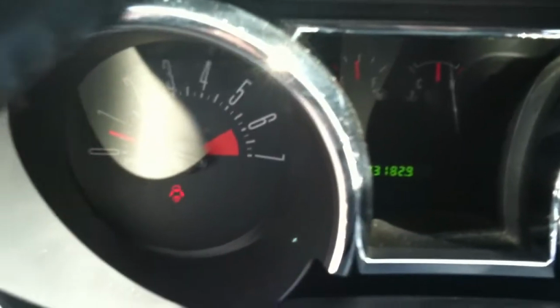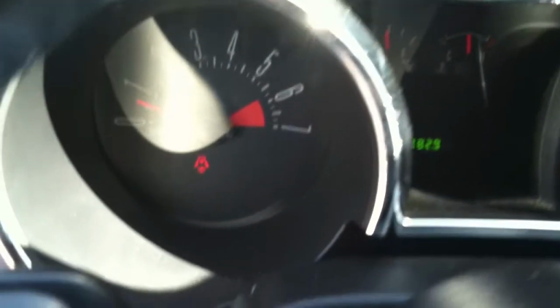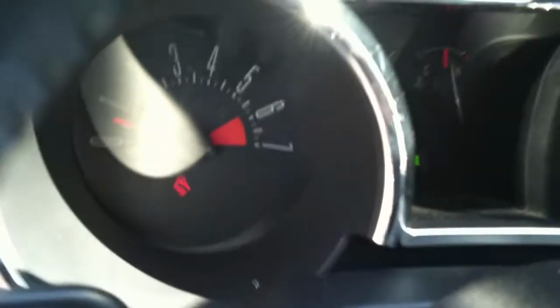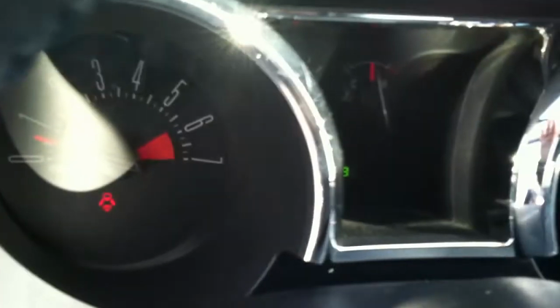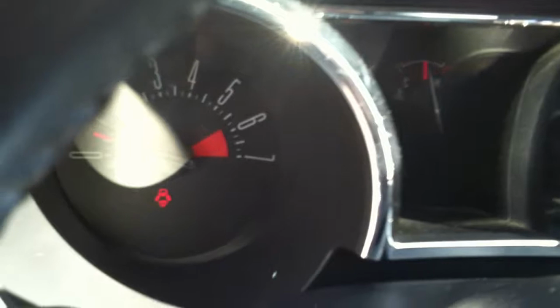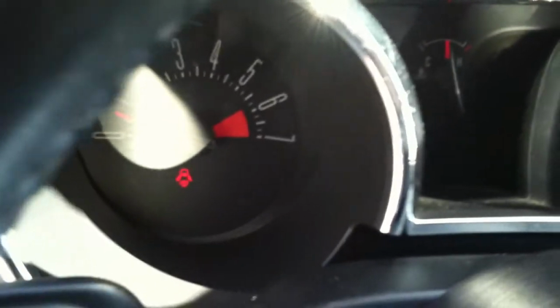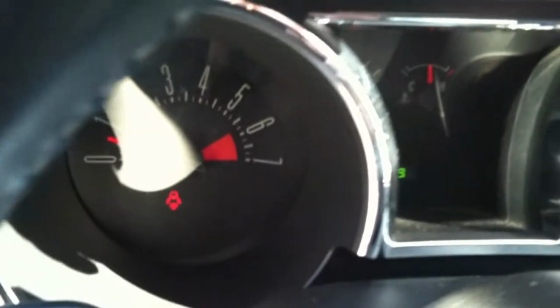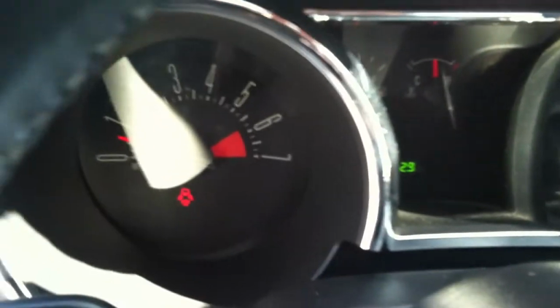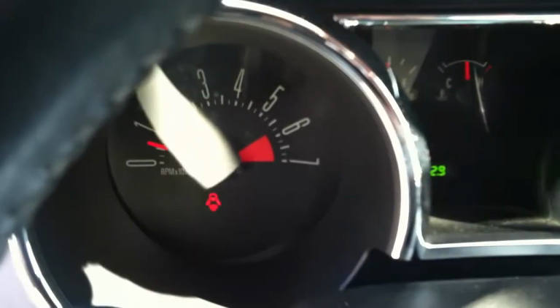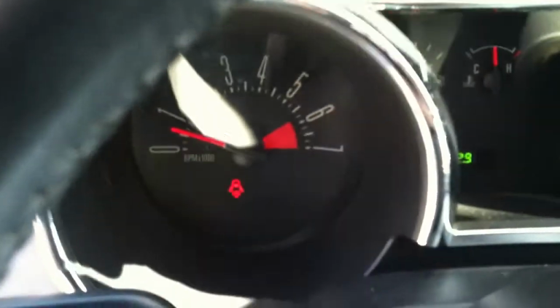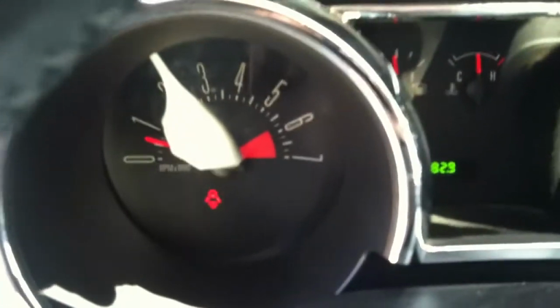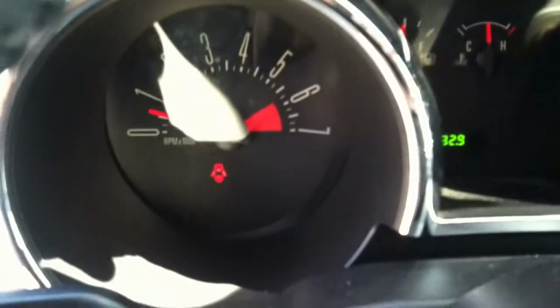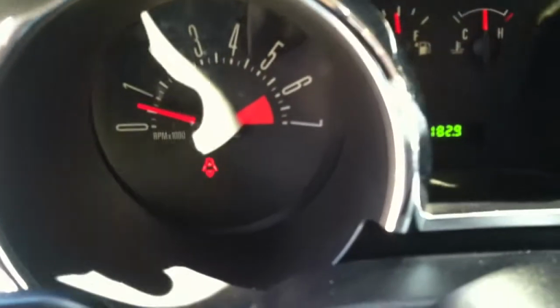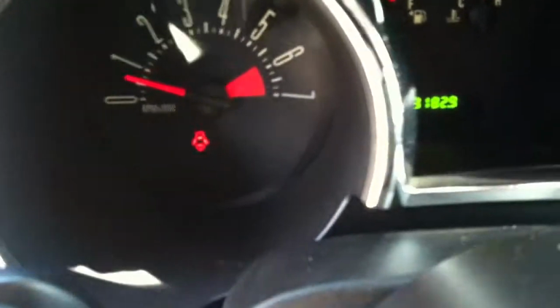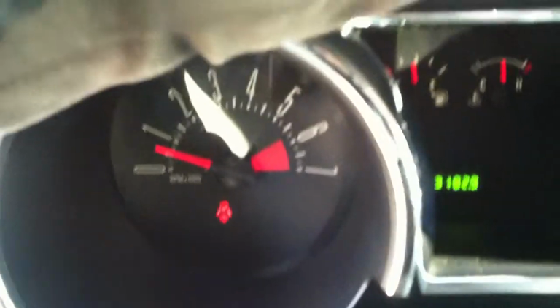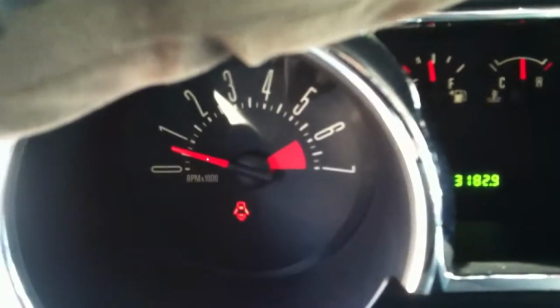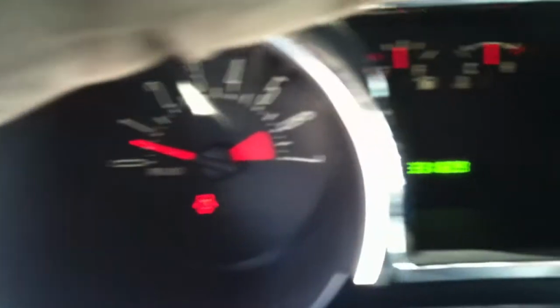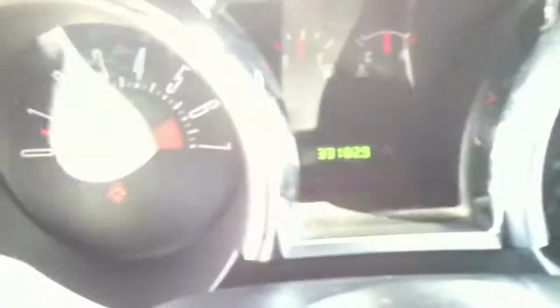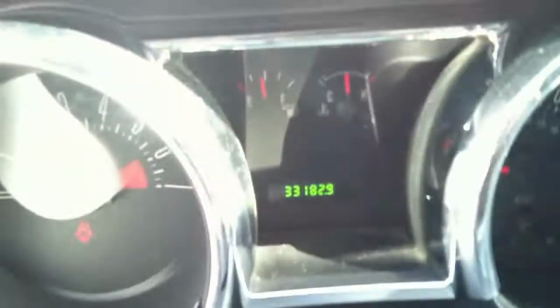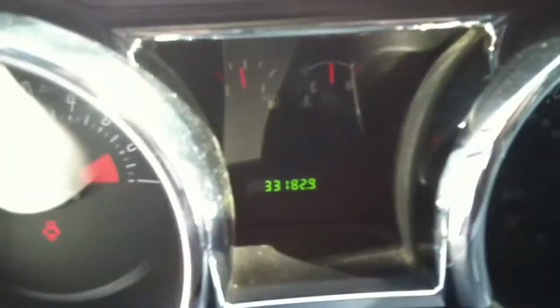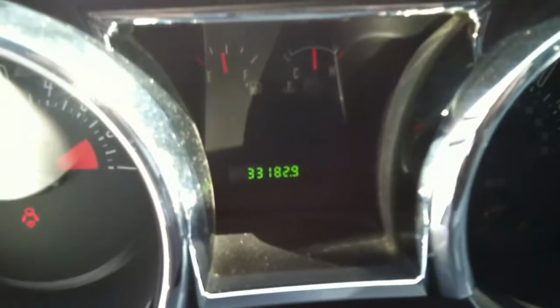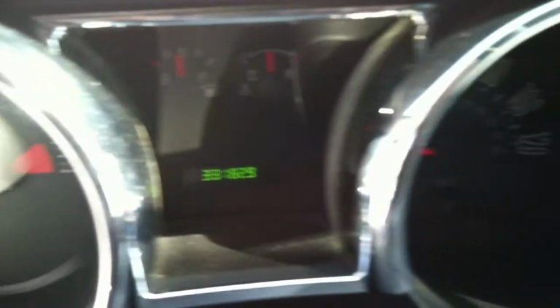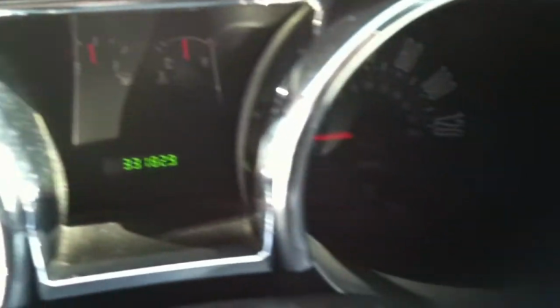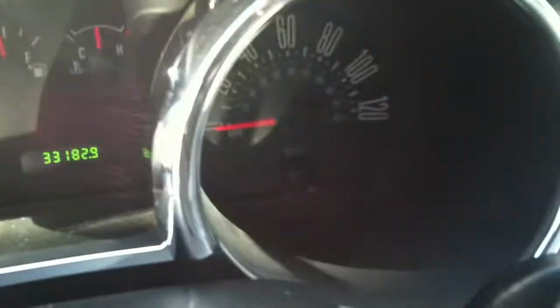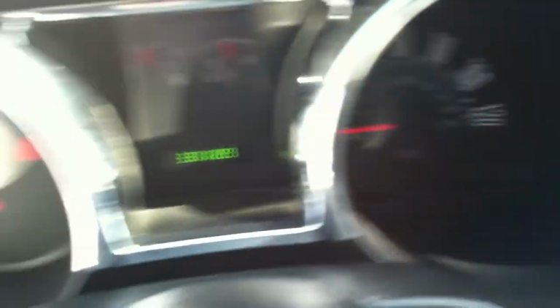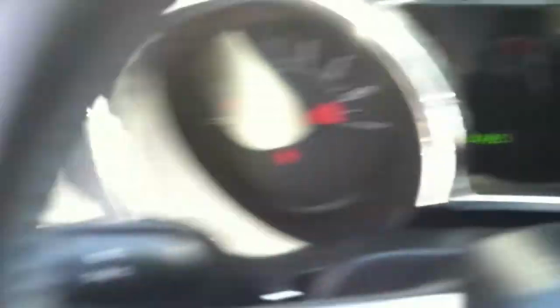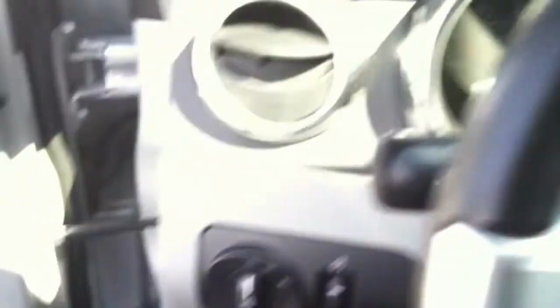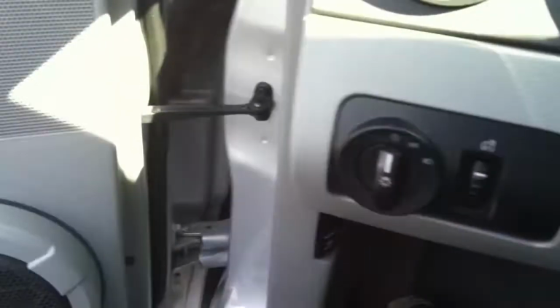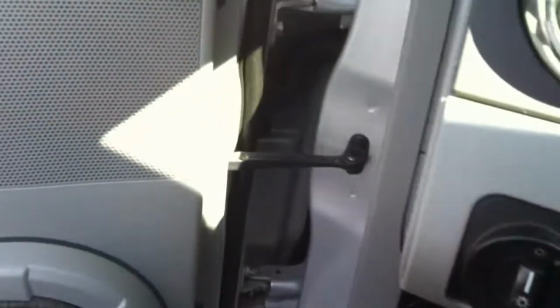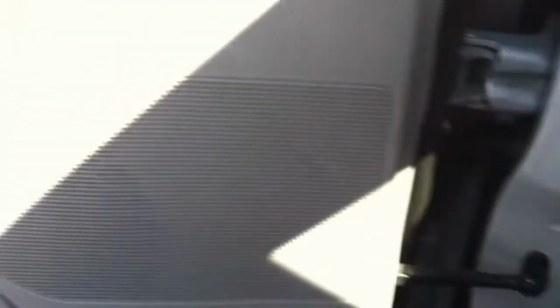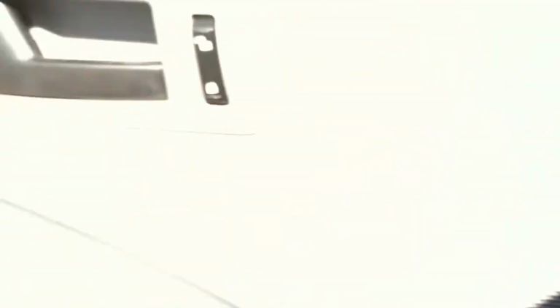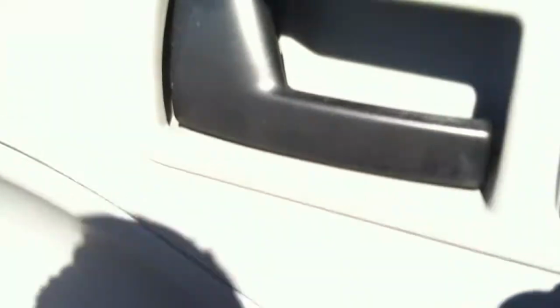I want to show you the dash. No lights on, and you're not going to find them on.